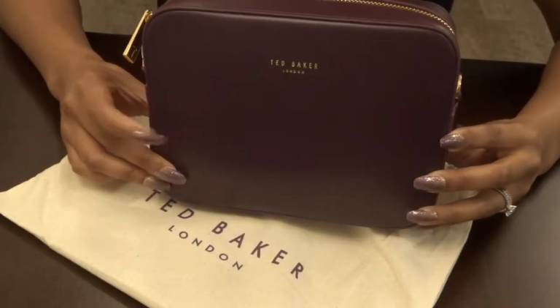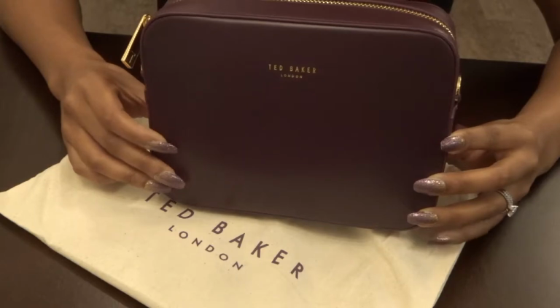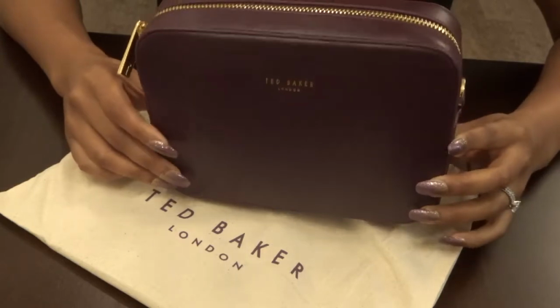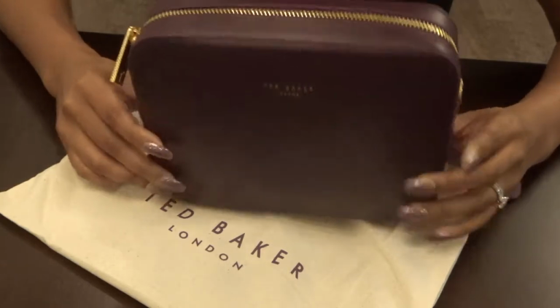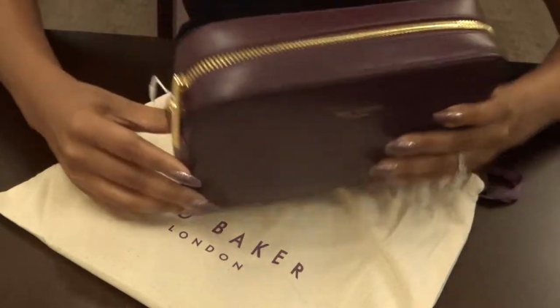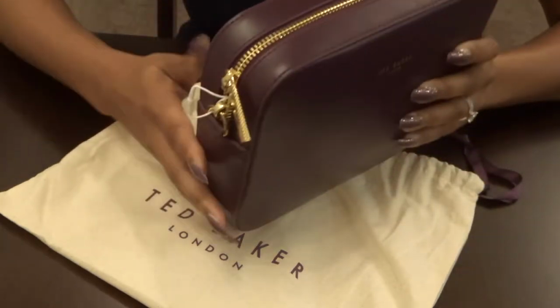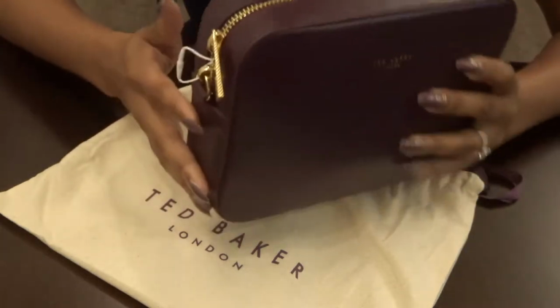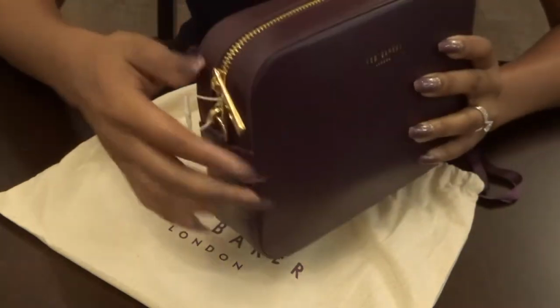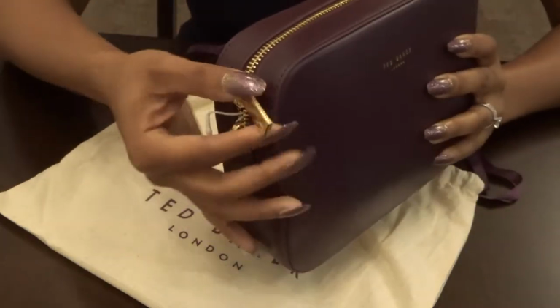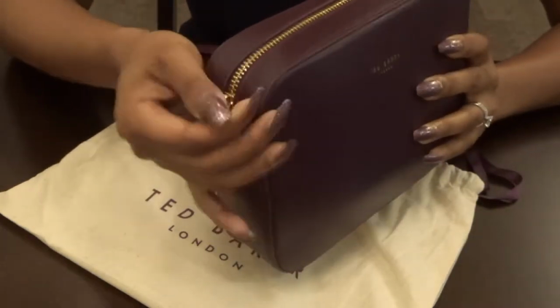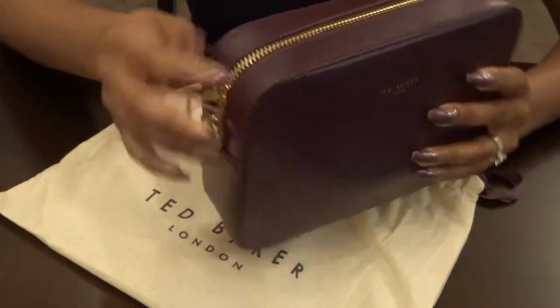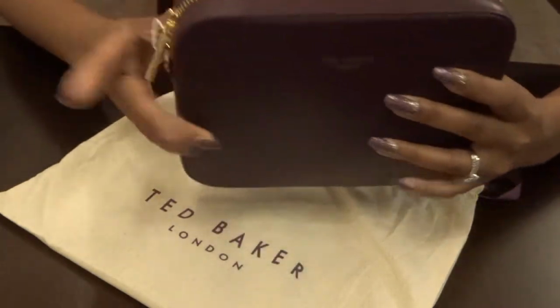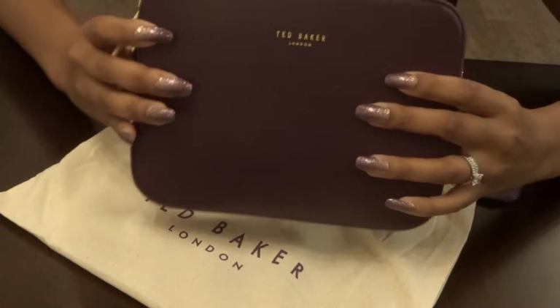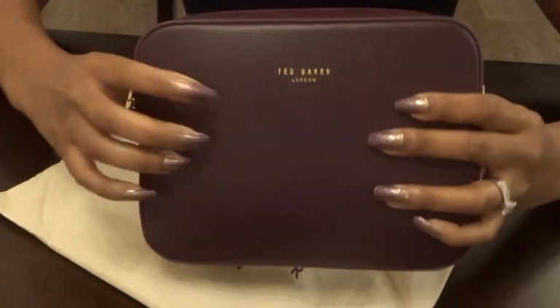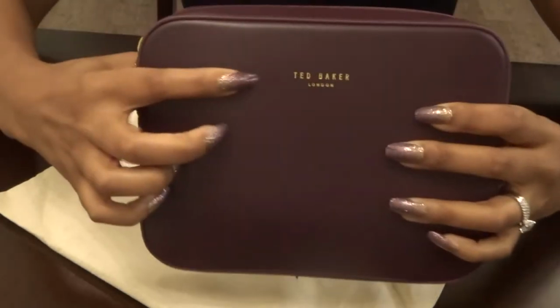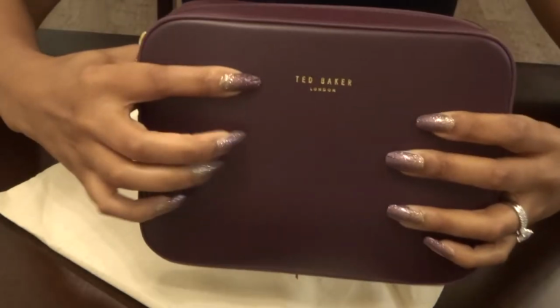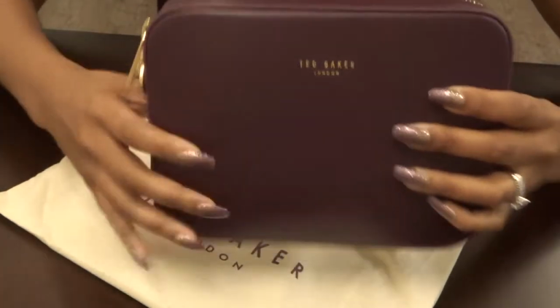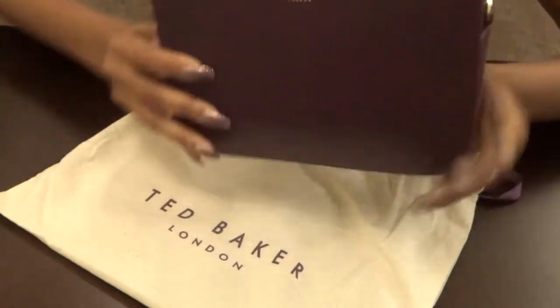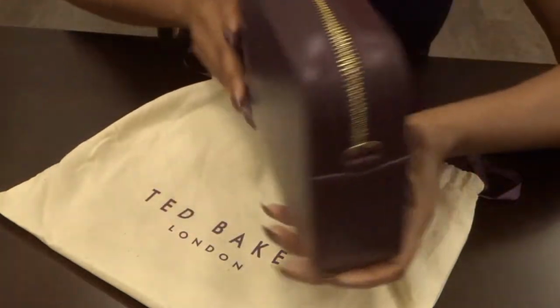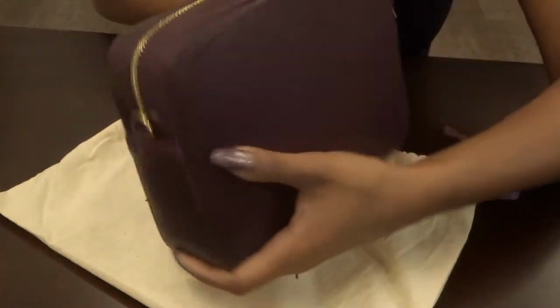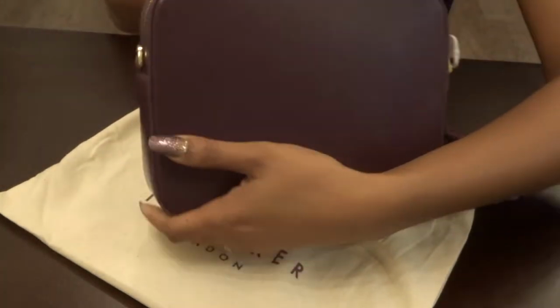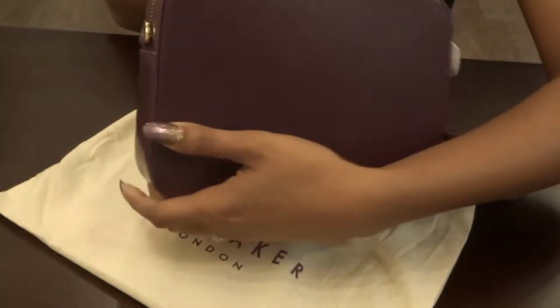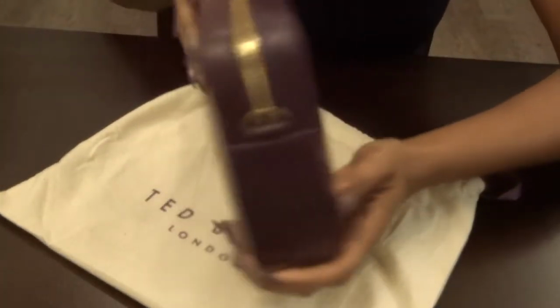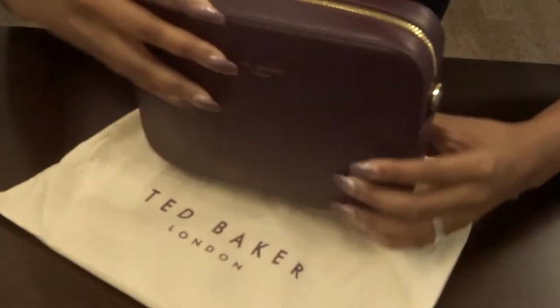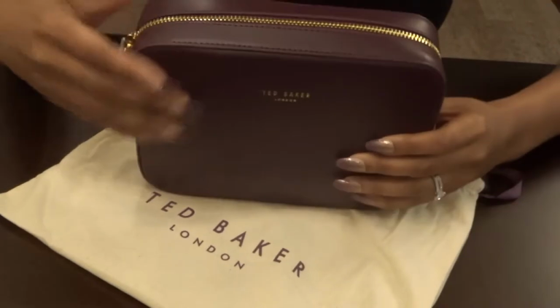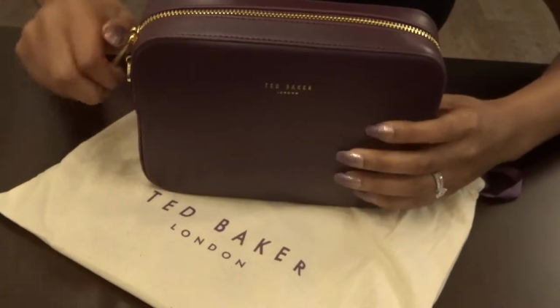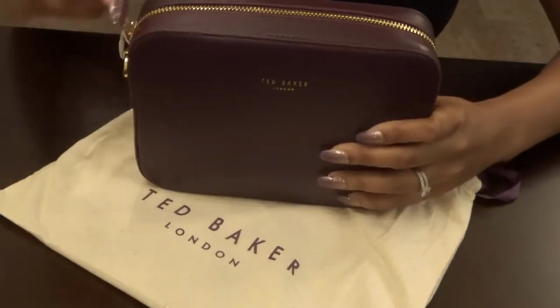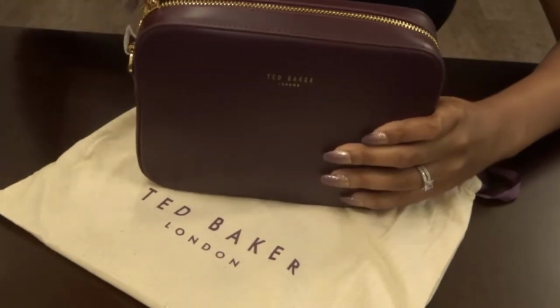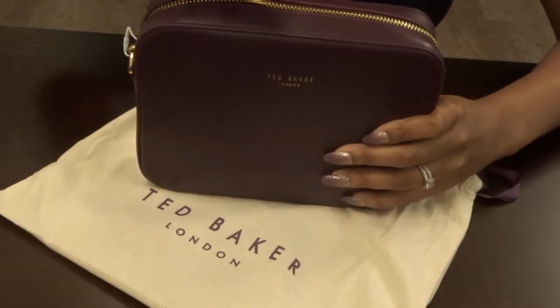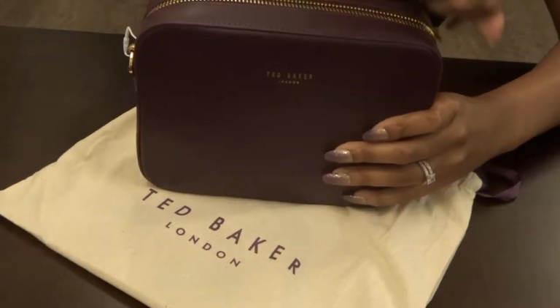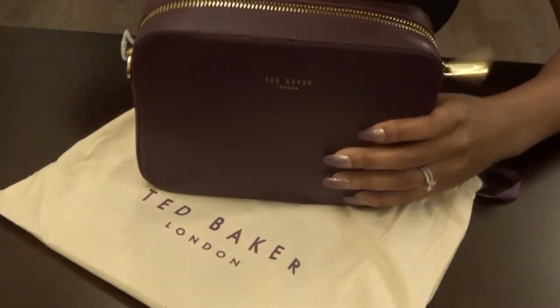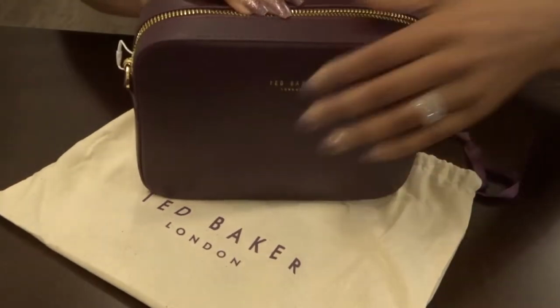I got the one in purple — I believe they have a nude color as well. It has gold detailing with a zipper closure, it's 100% bovine leather, and it's also very smooth.